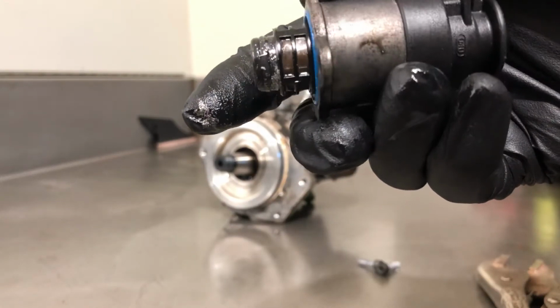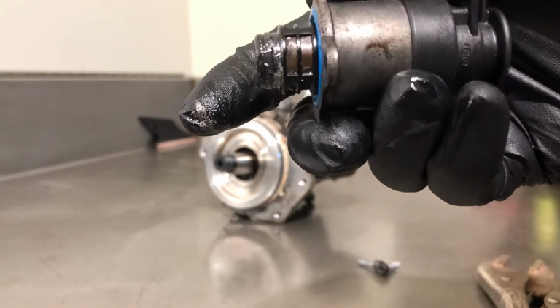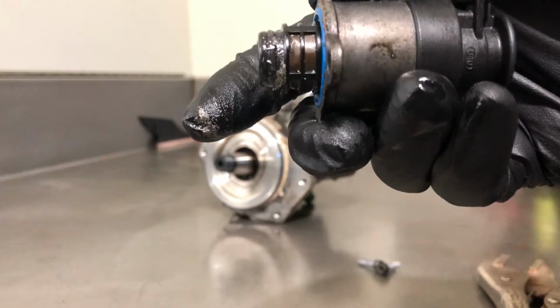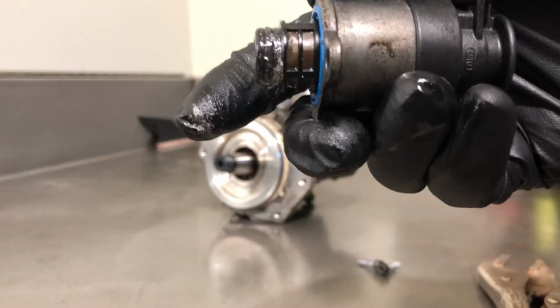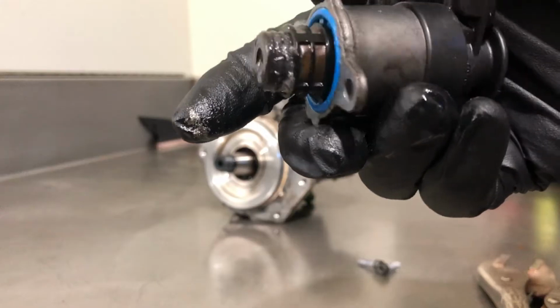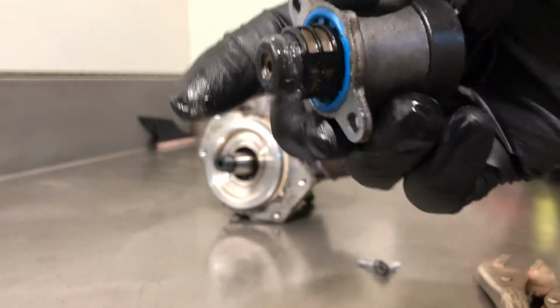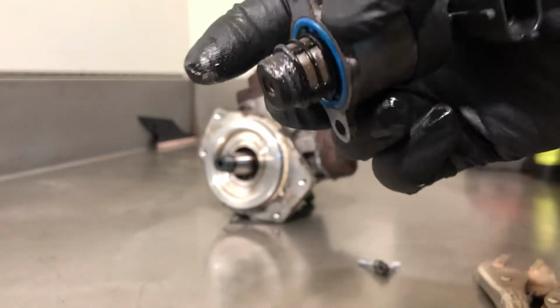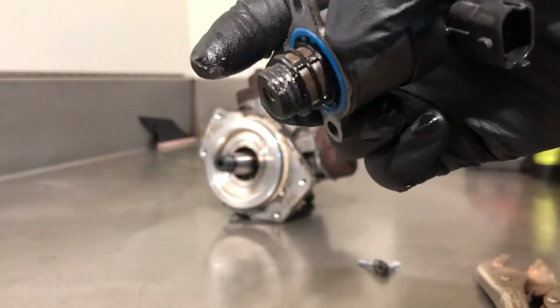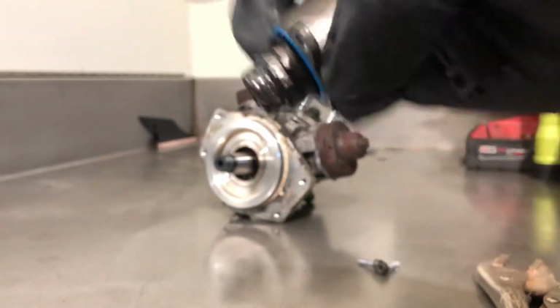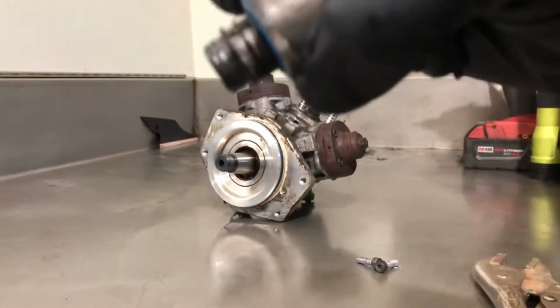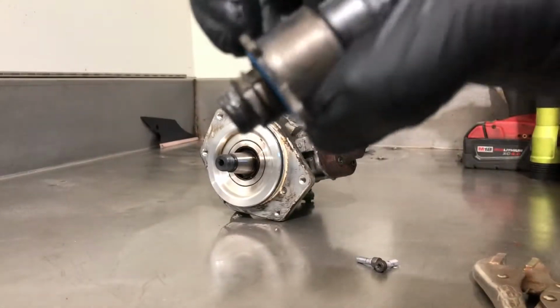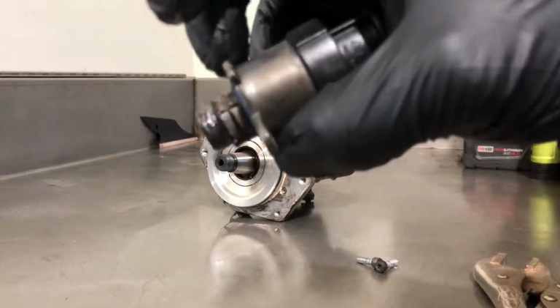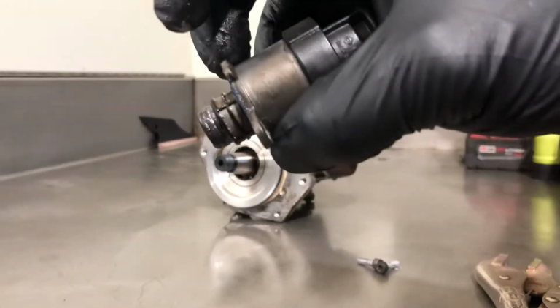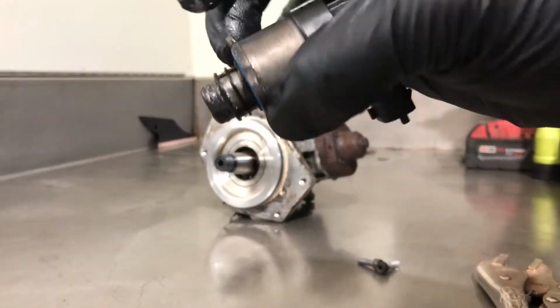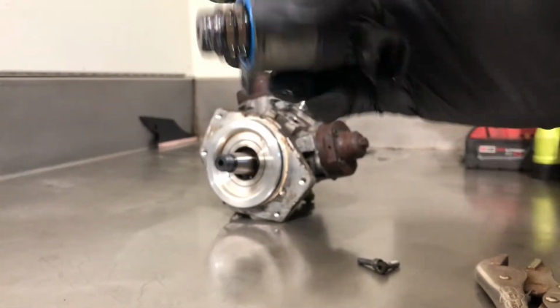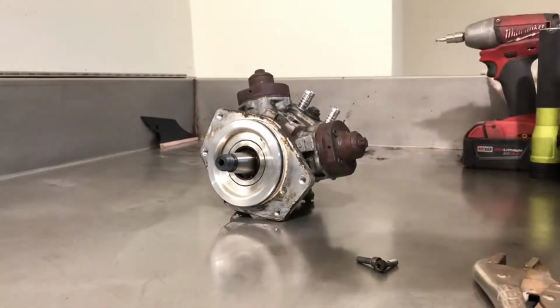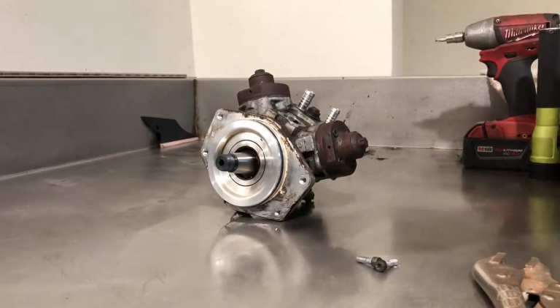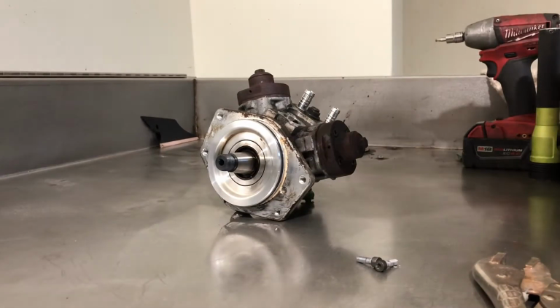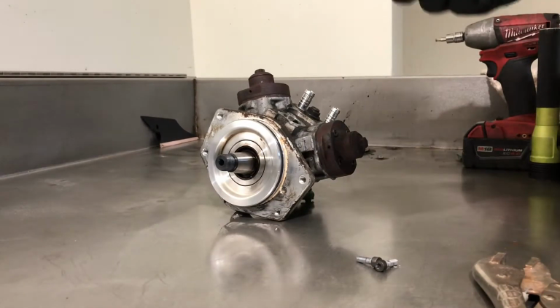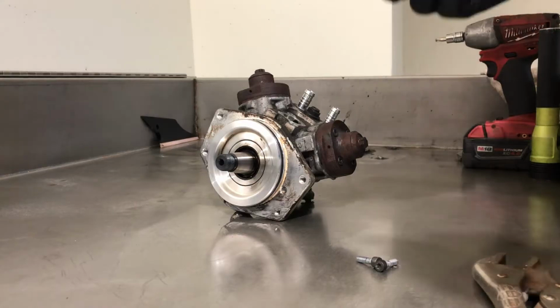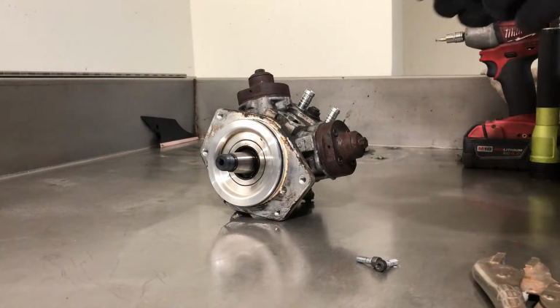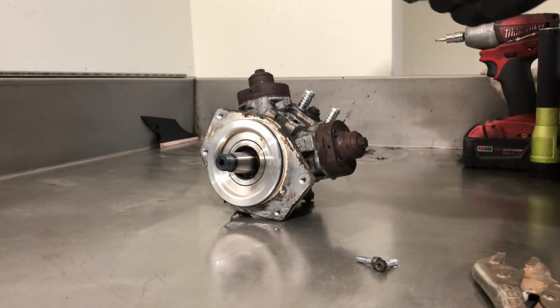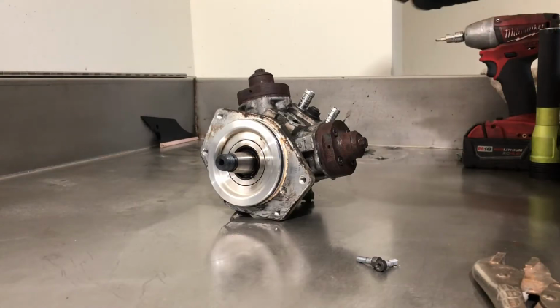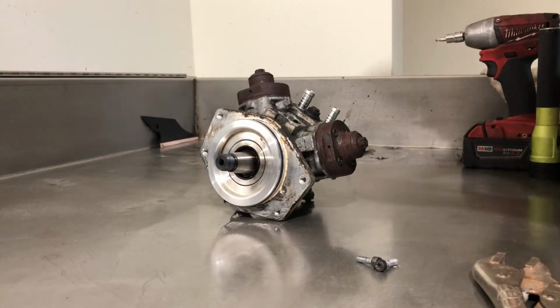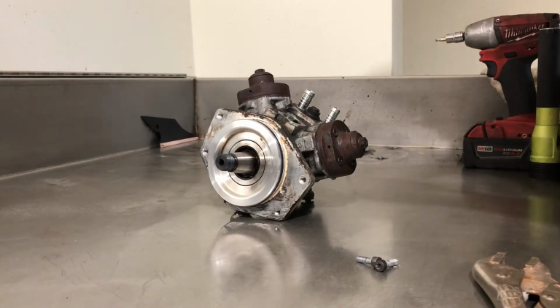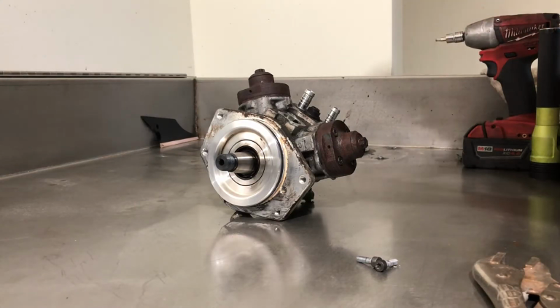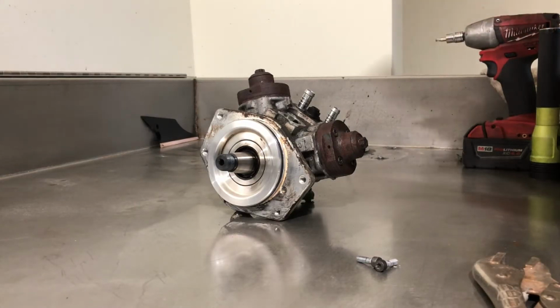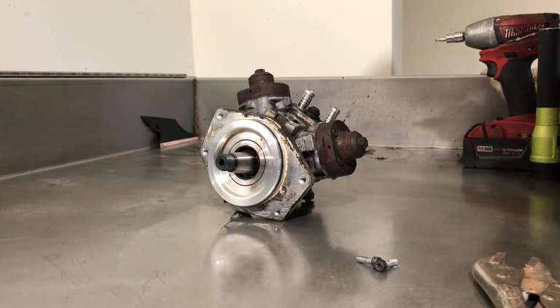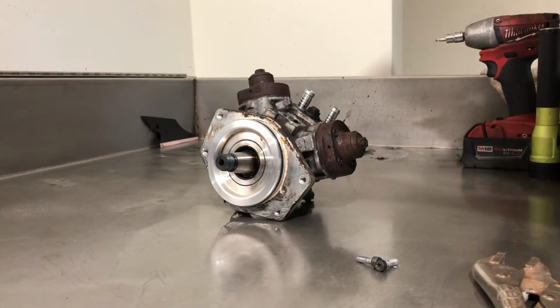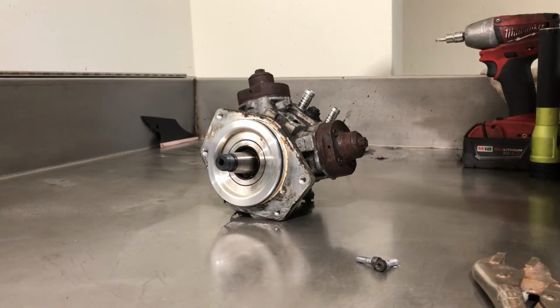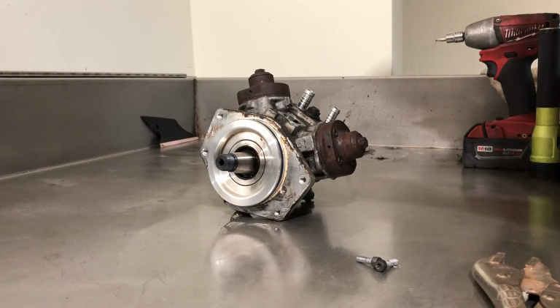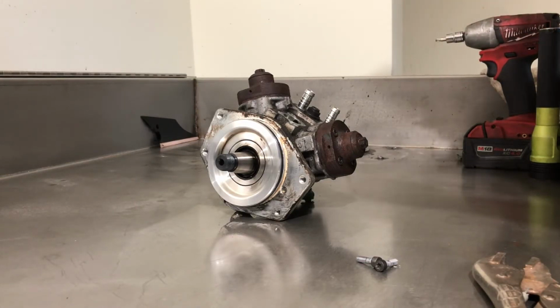It's the first place you look when you suspect that your pump's failed. Signs it won't start, it's got no pressure, not building pressure.